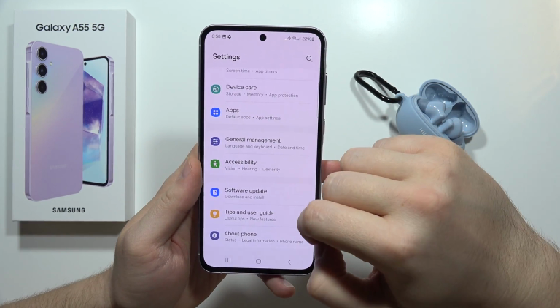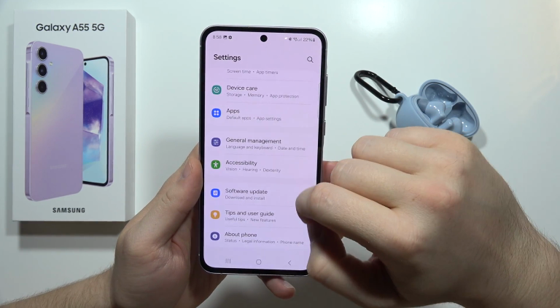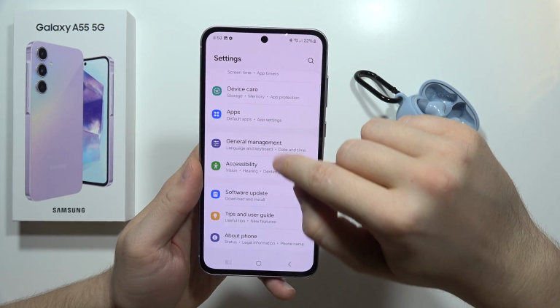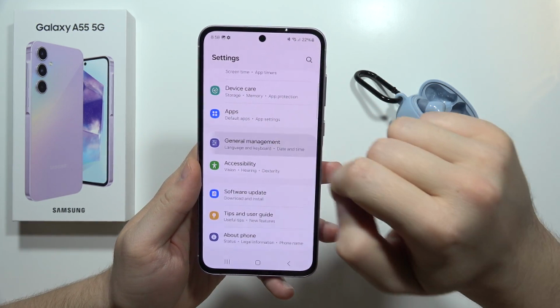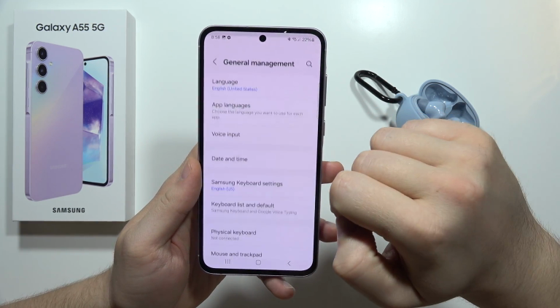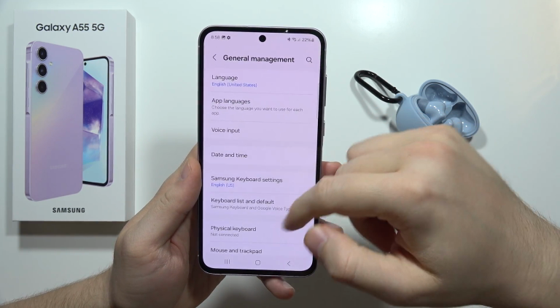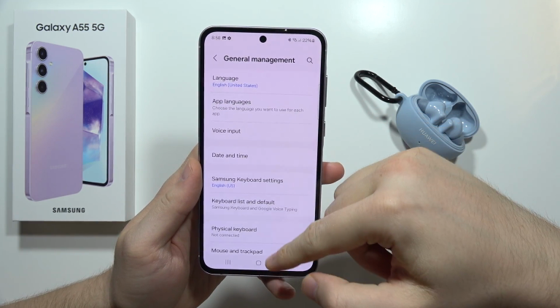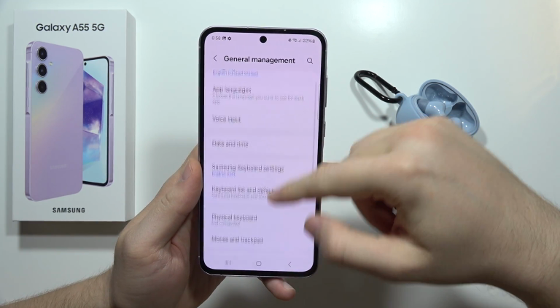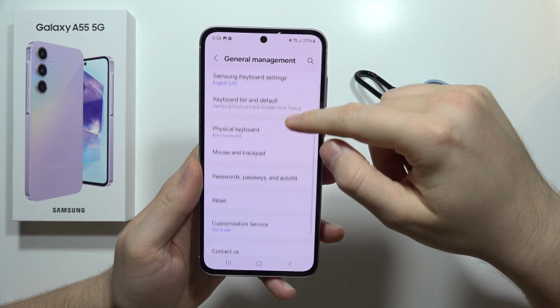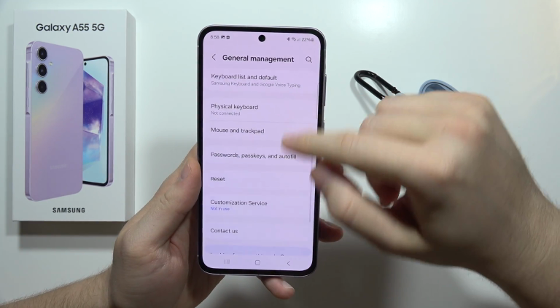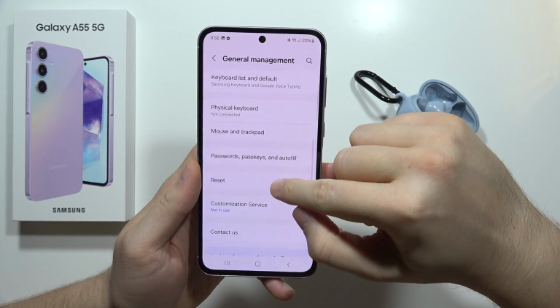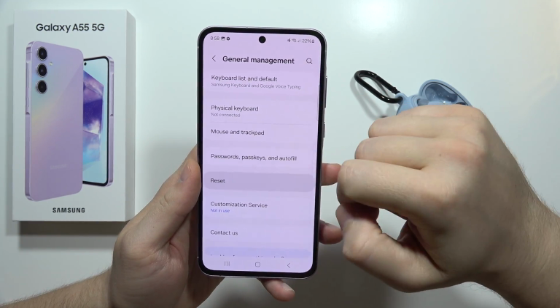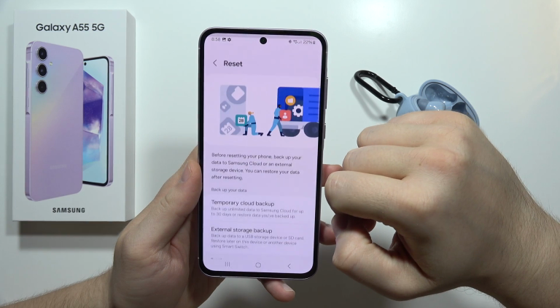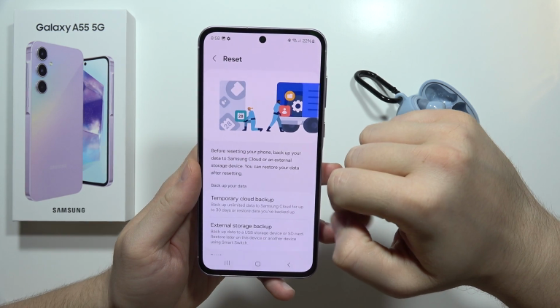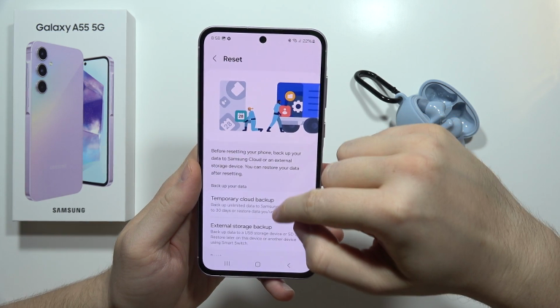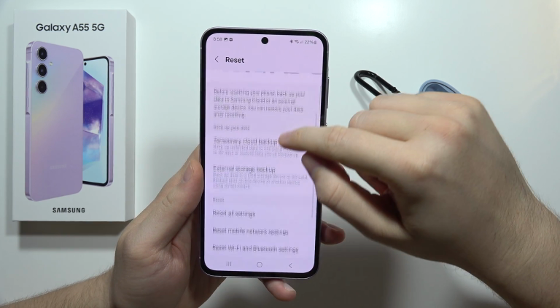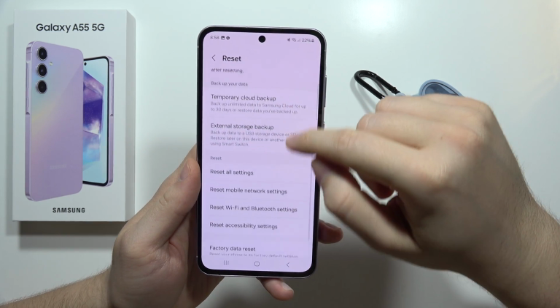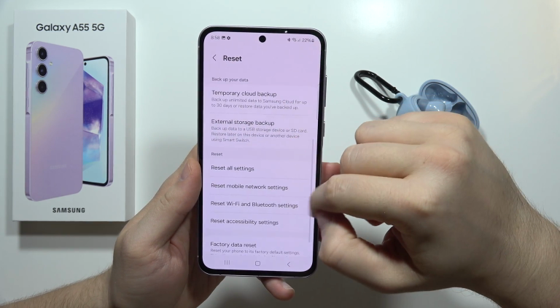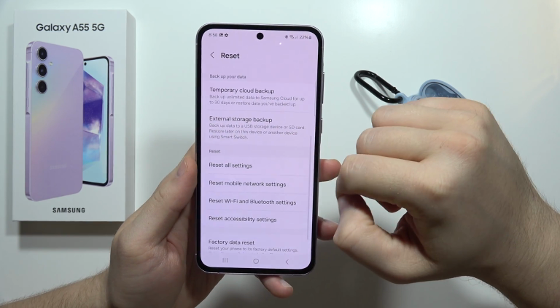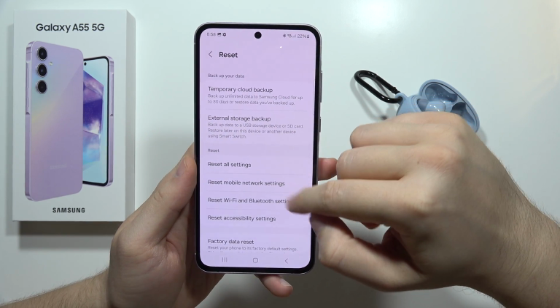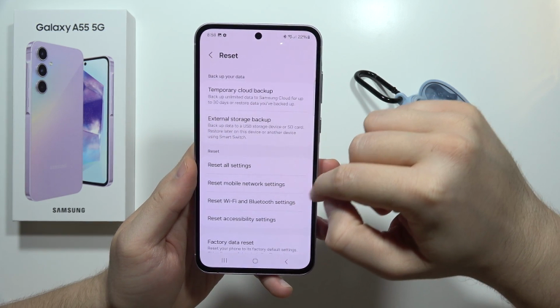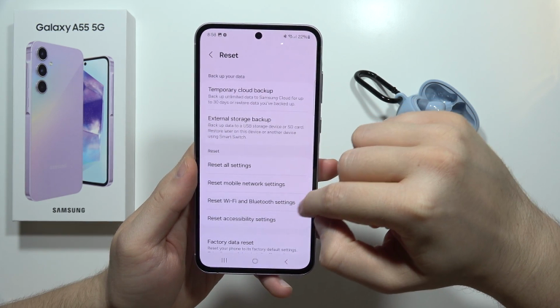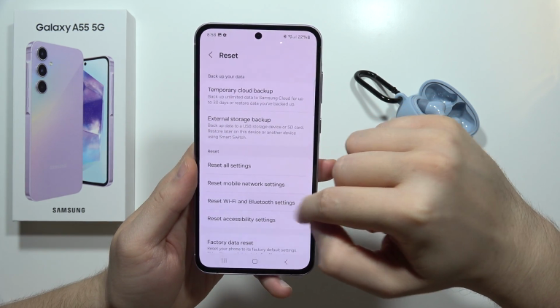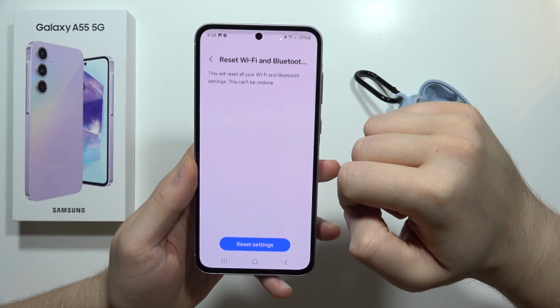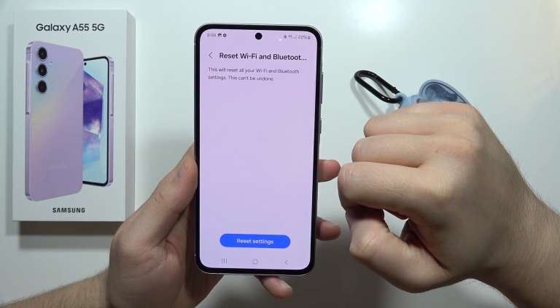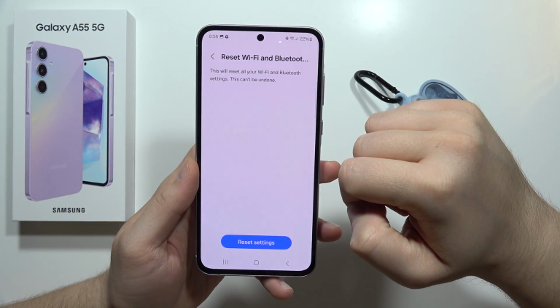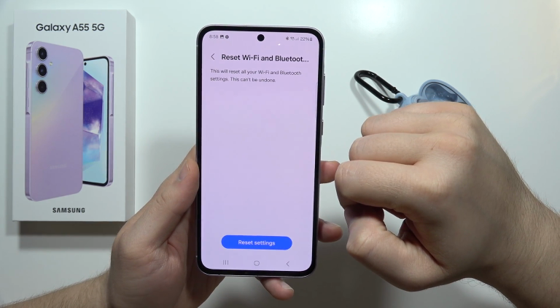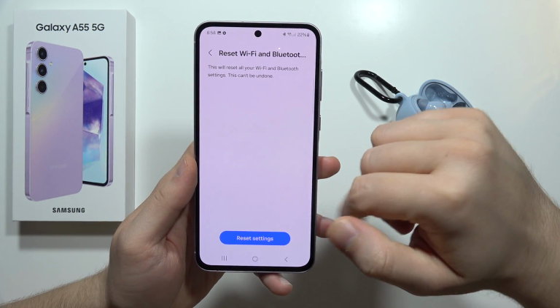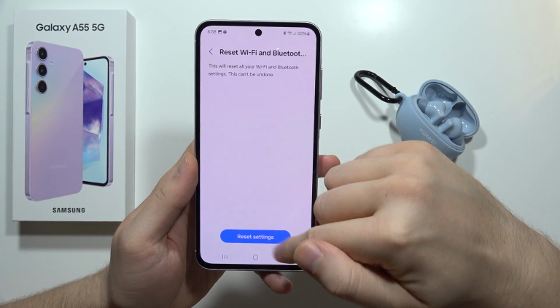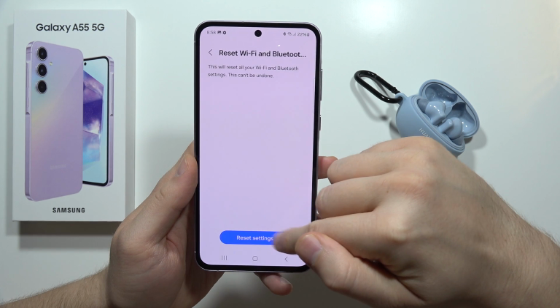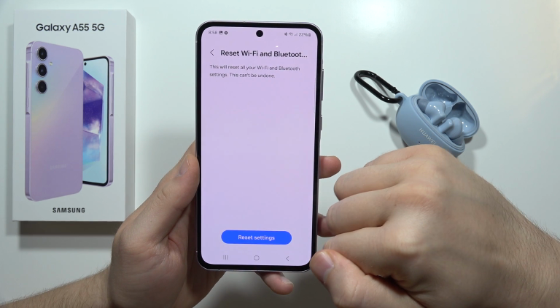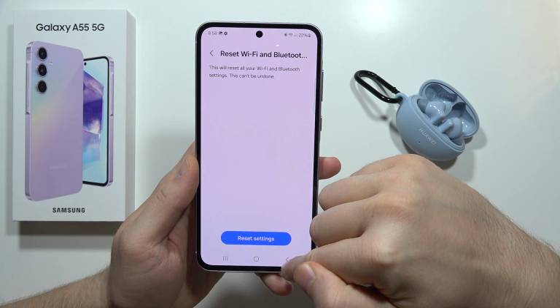Move into the general management, then you have to go into the reset option, and from this select reset the Wi-Fi and the Bluetooth settings, and after this just click confirm.